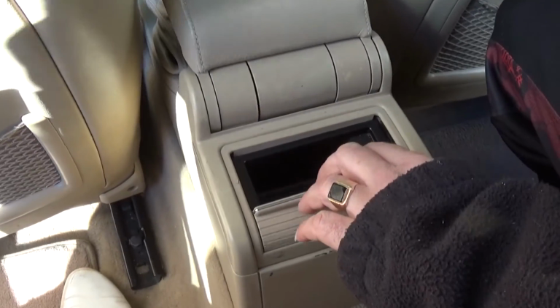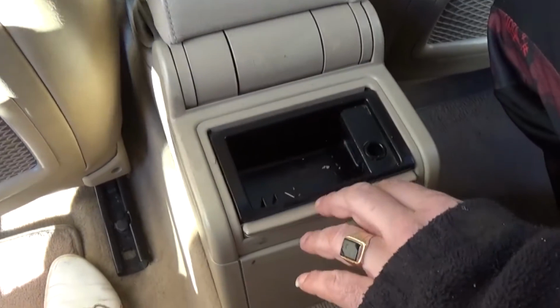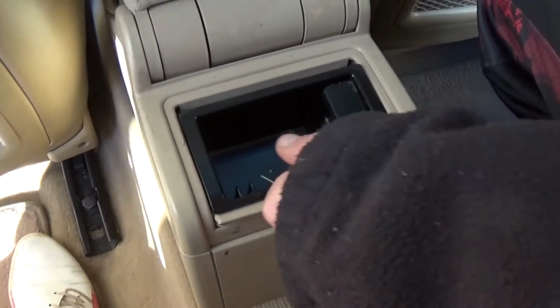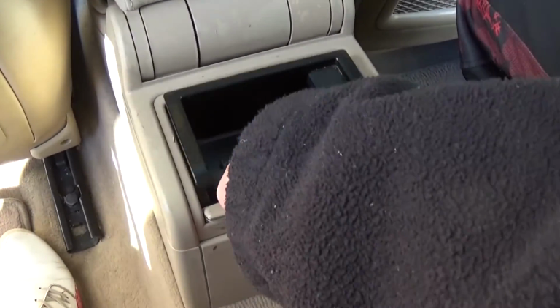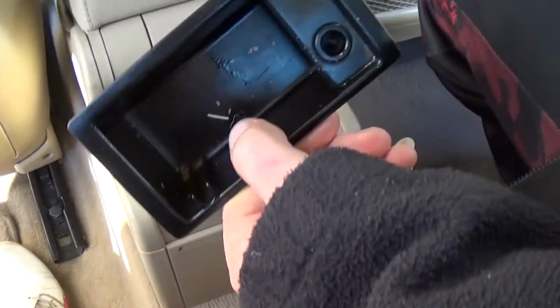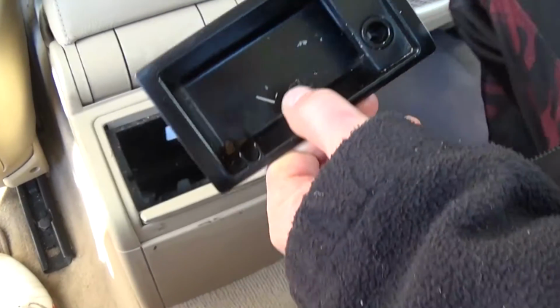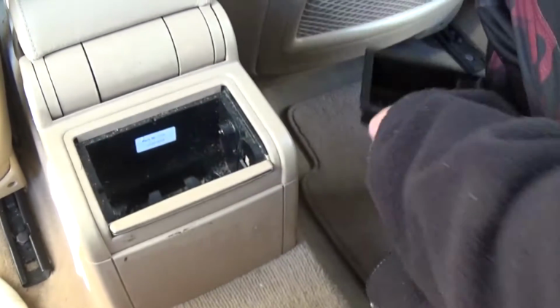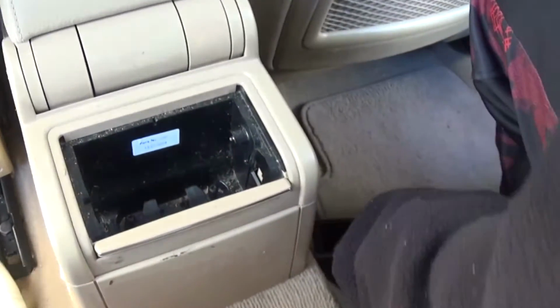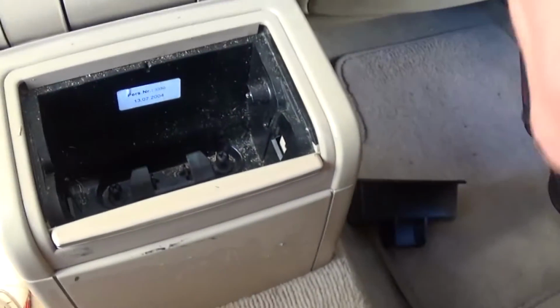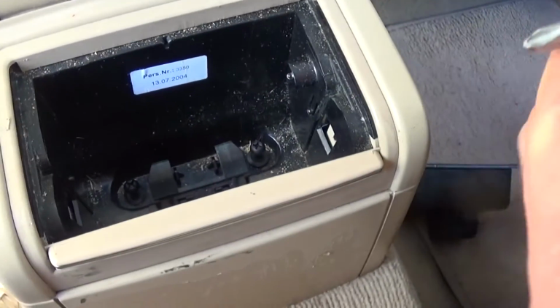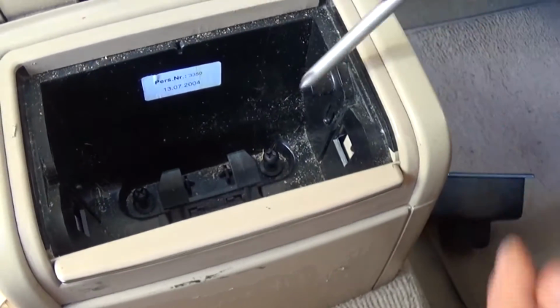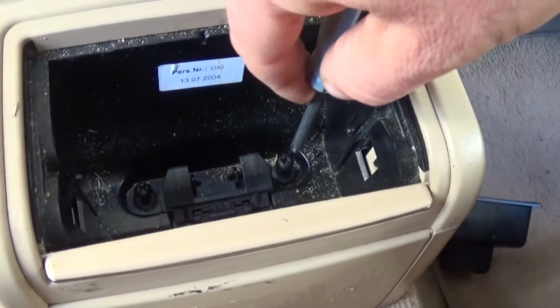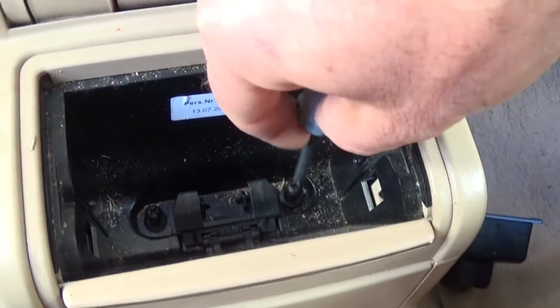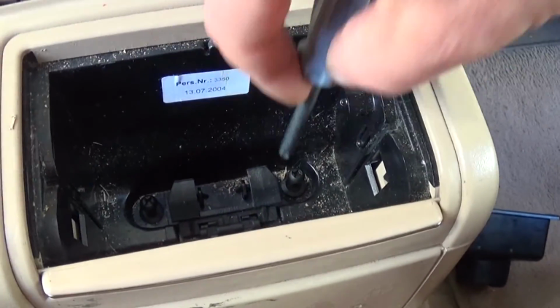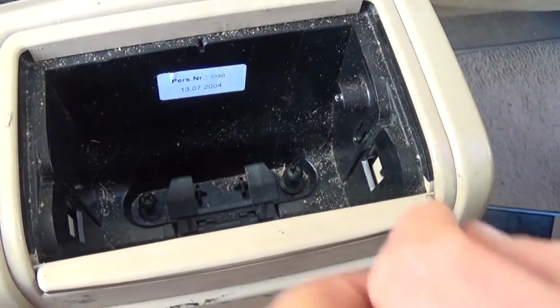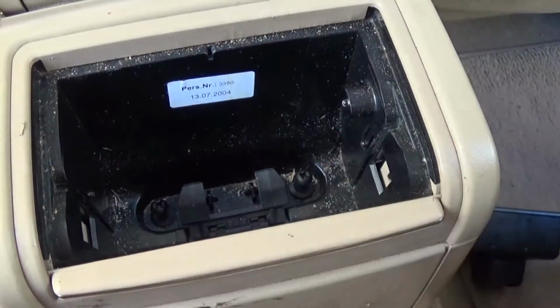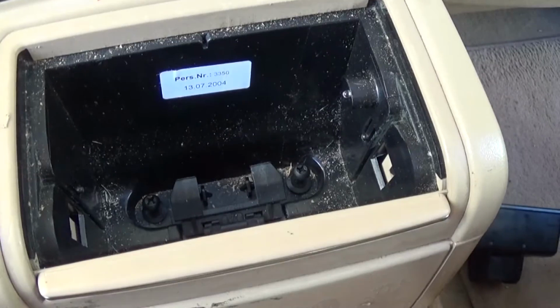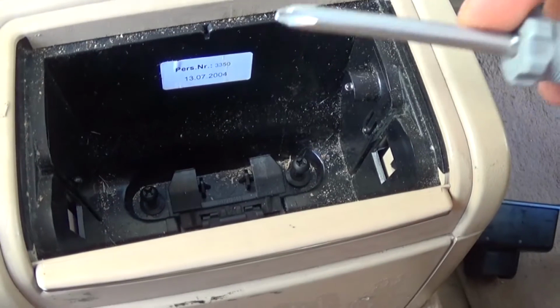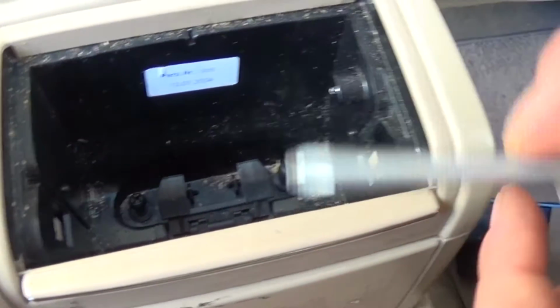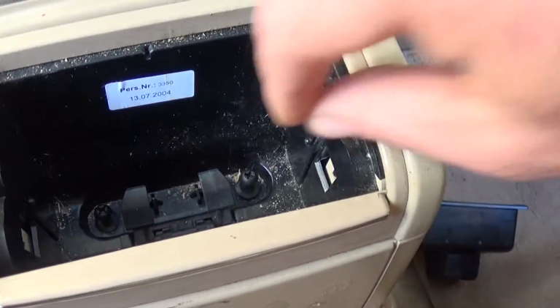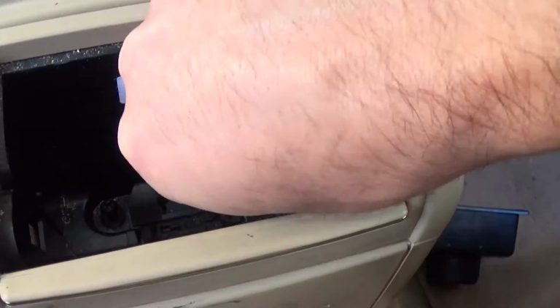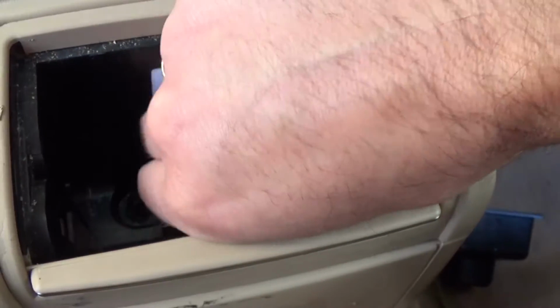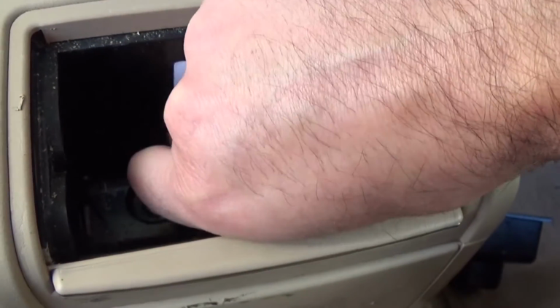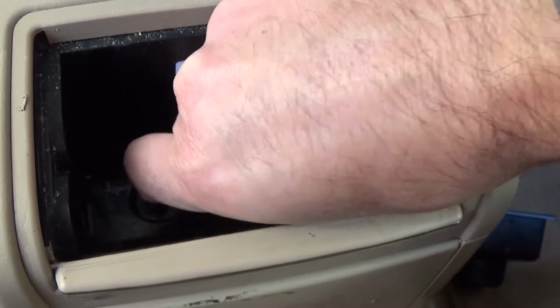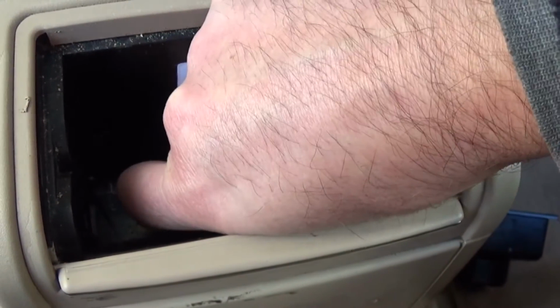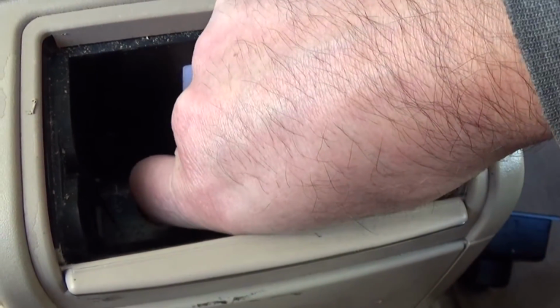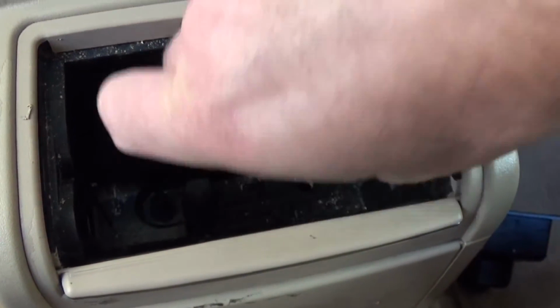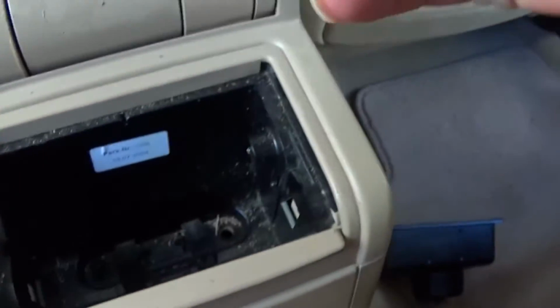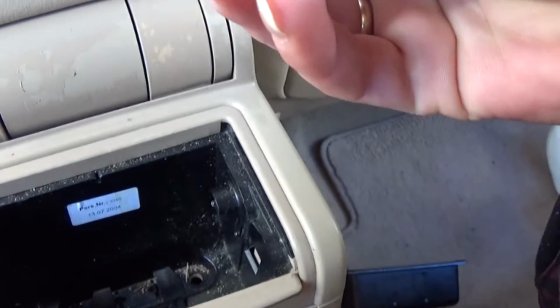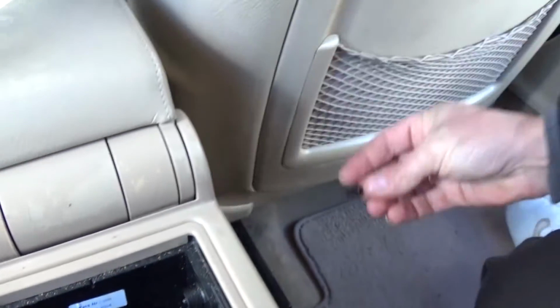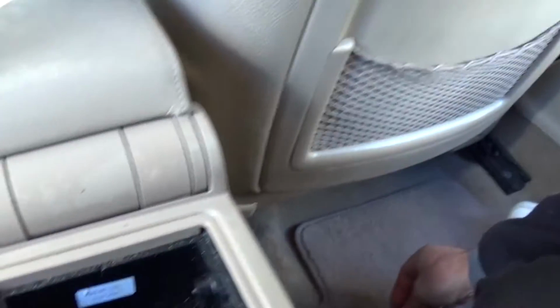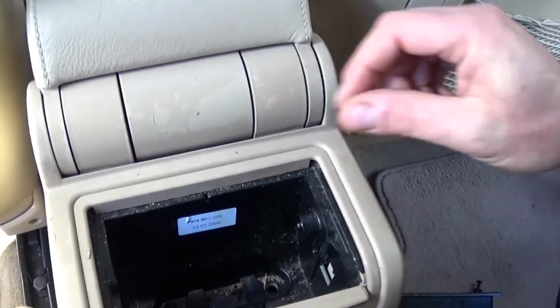First you need to open the ashtray, remove it, and right there on the bottom you have two clips. With a flat screwdriver you need to get them loose a little bit, and then you just pull them out.